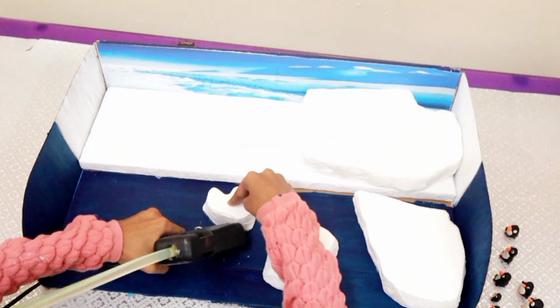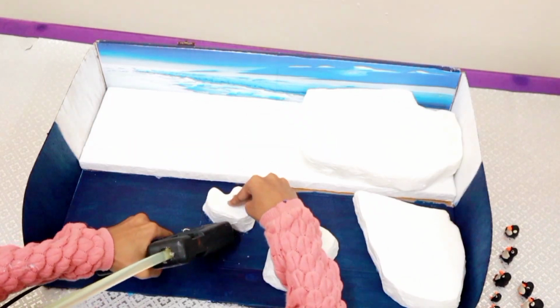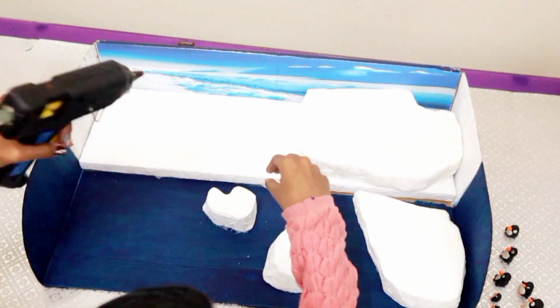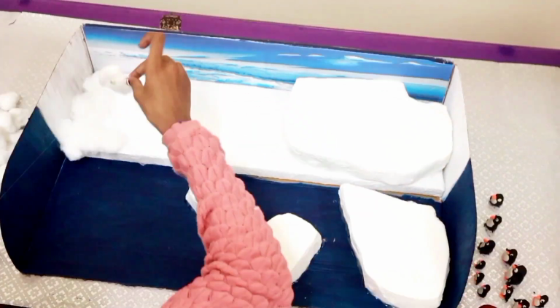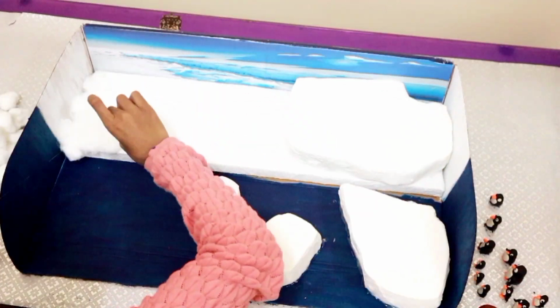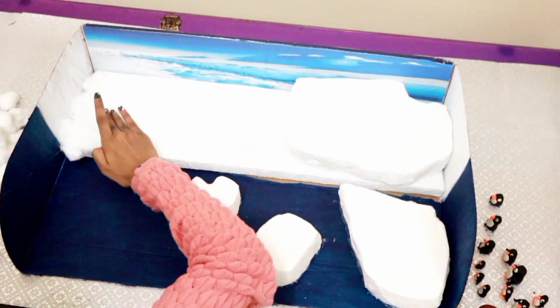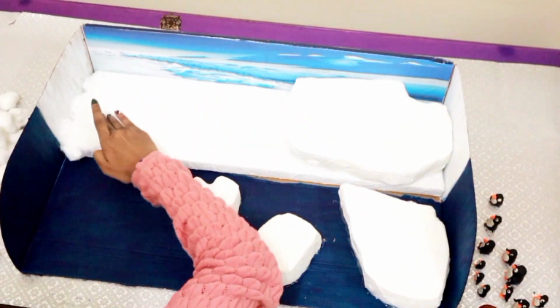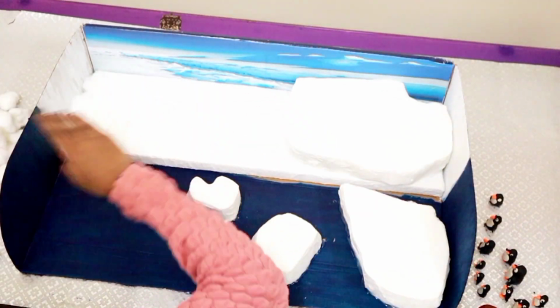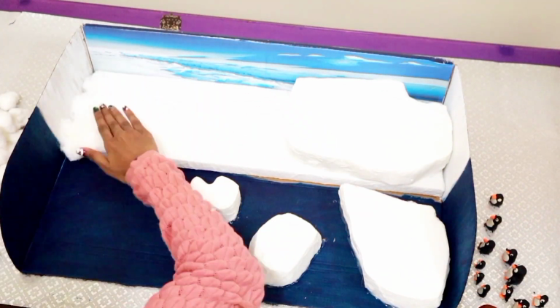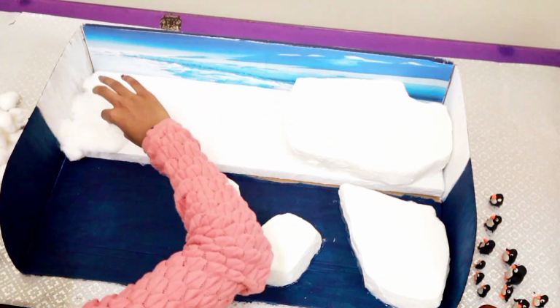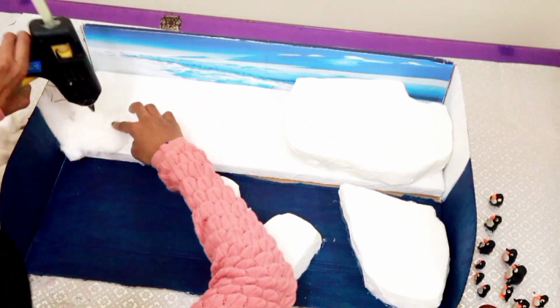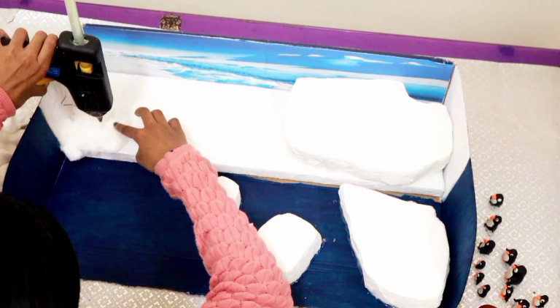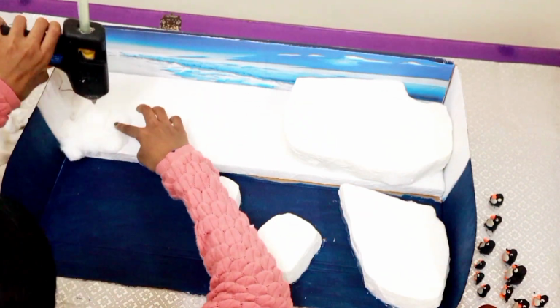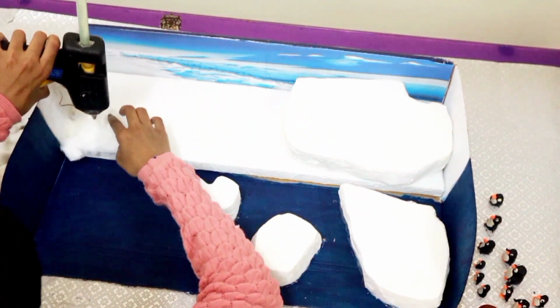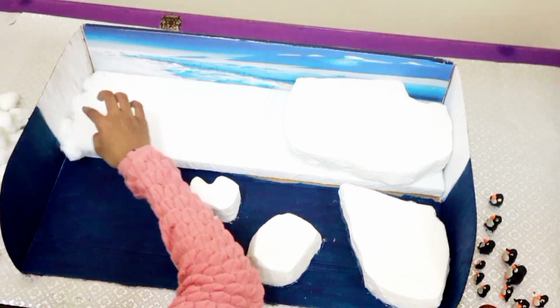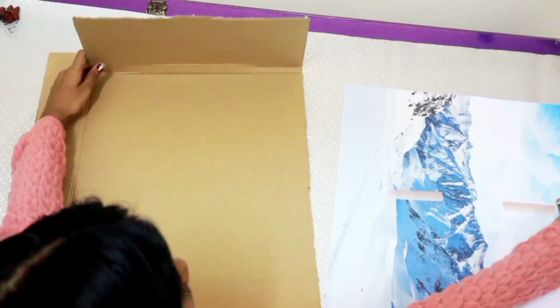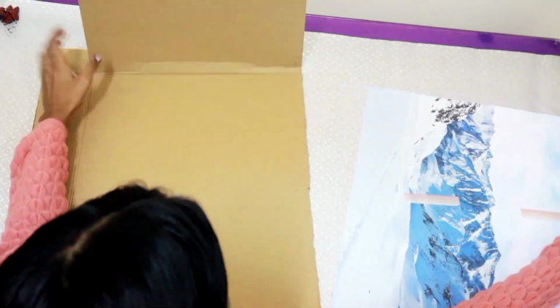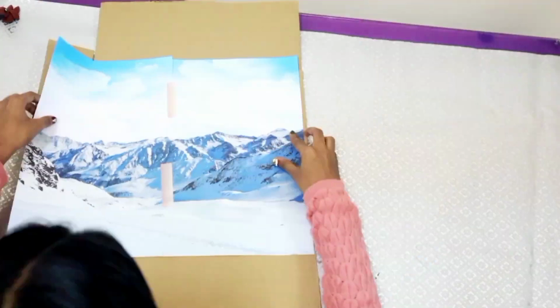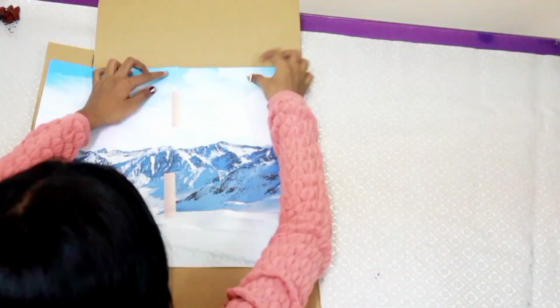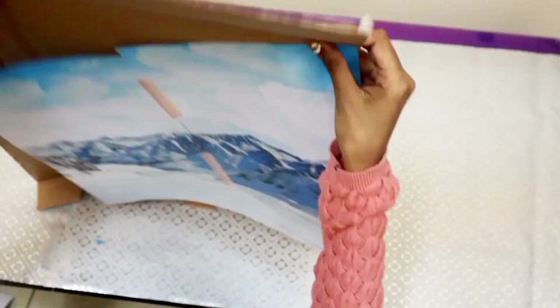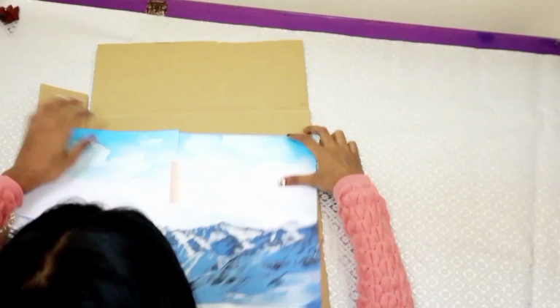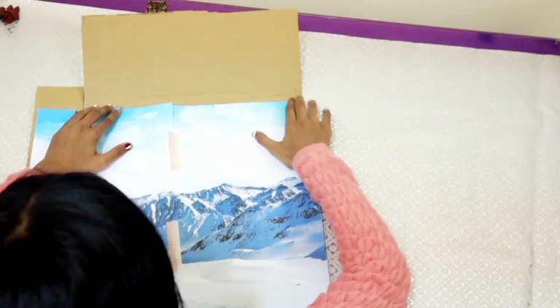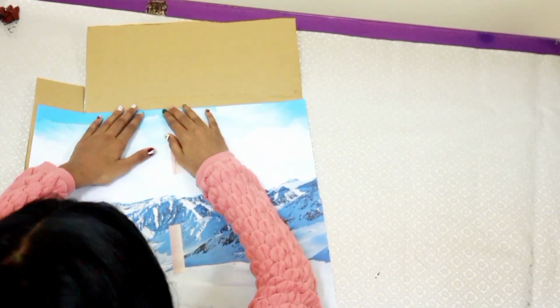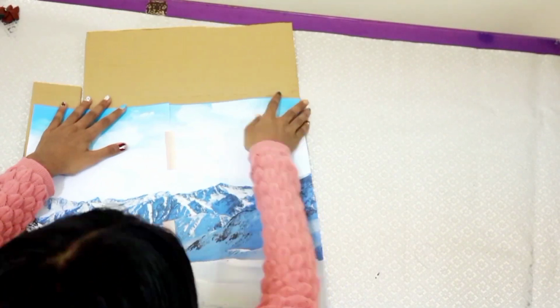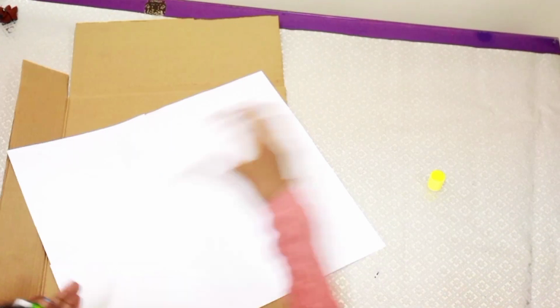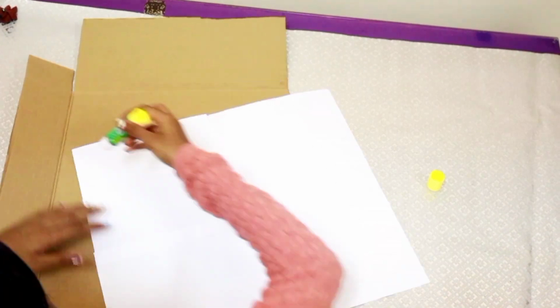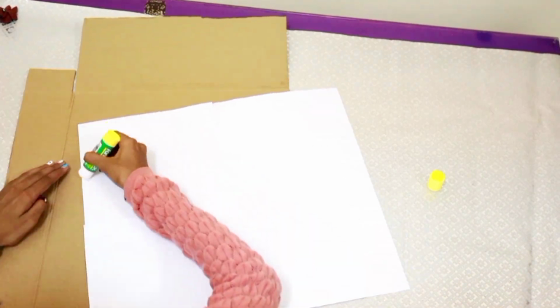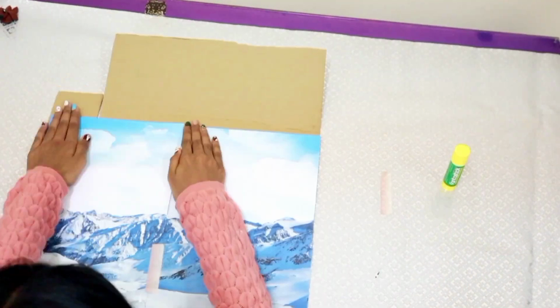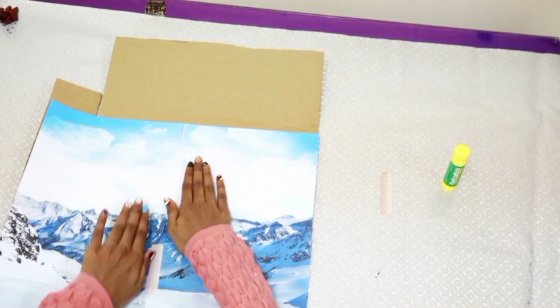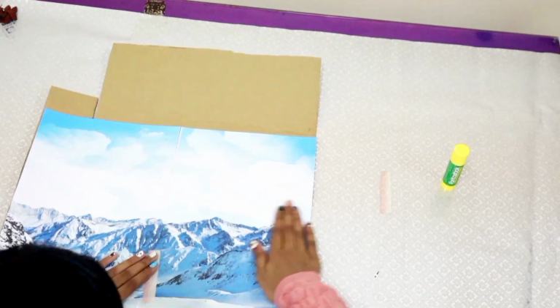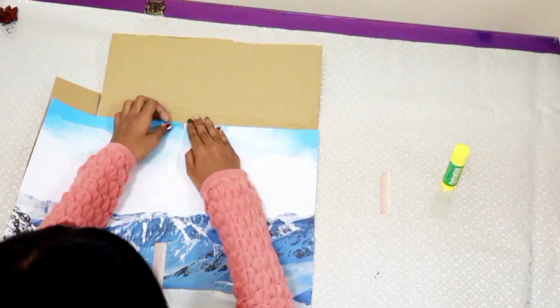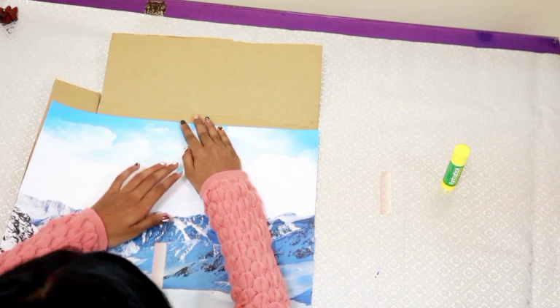I stuck cotton pieces on the land area to represent snow. Now, I made a larger backdrop and stuck it on a larger cardboard.